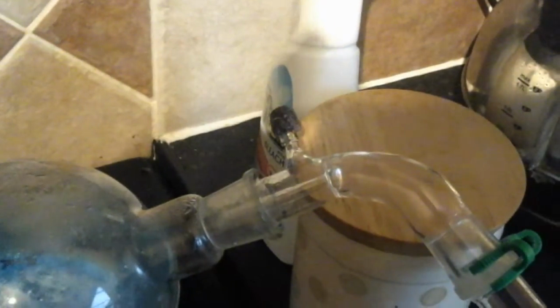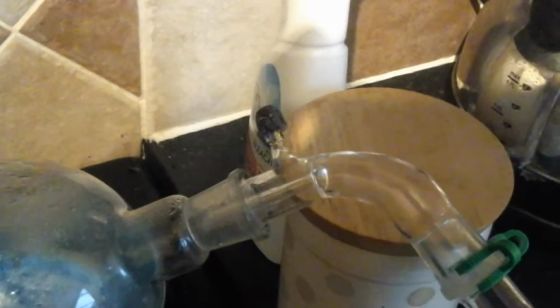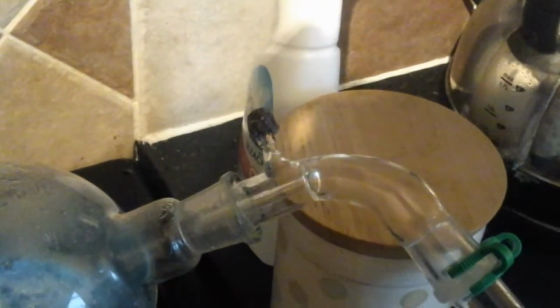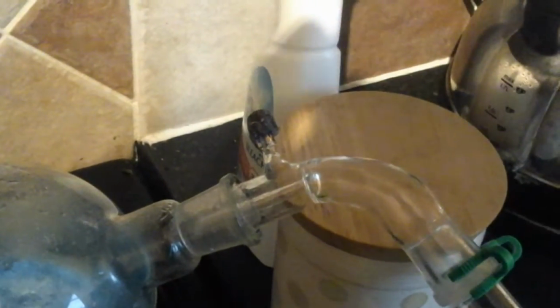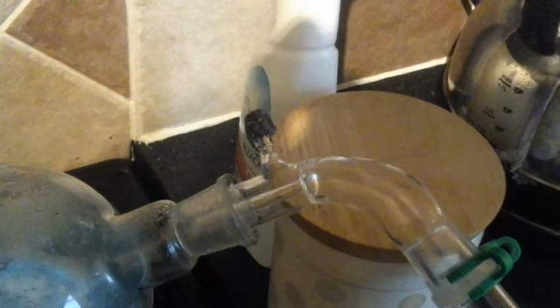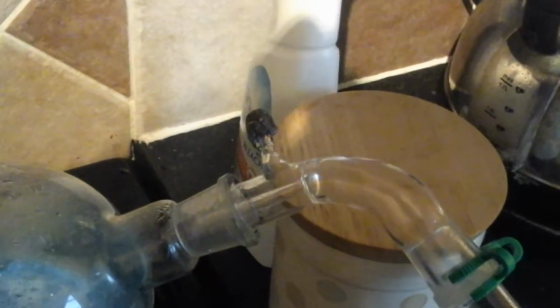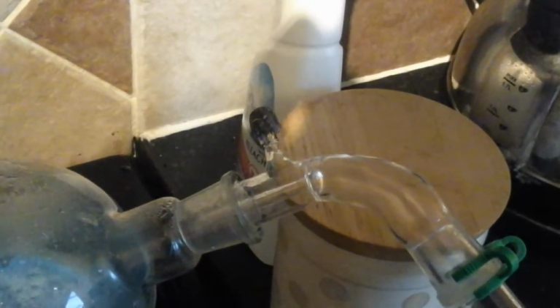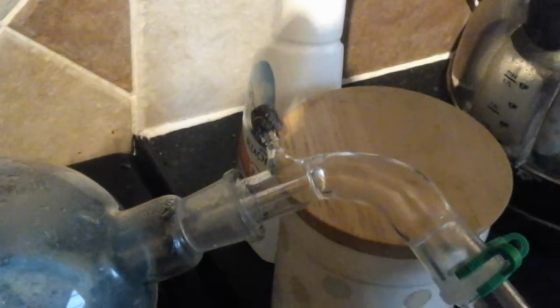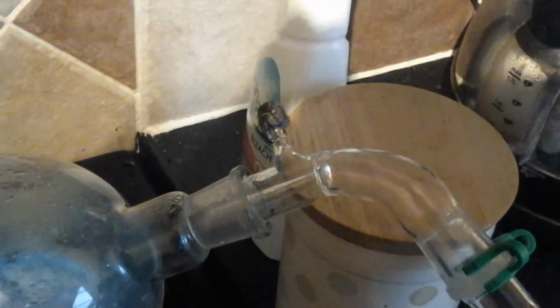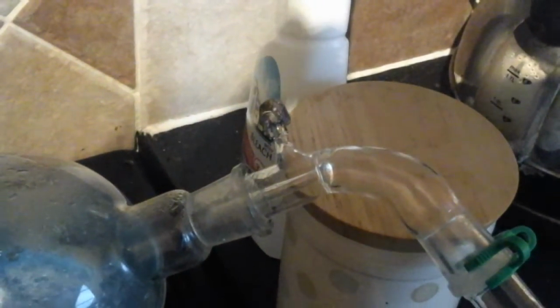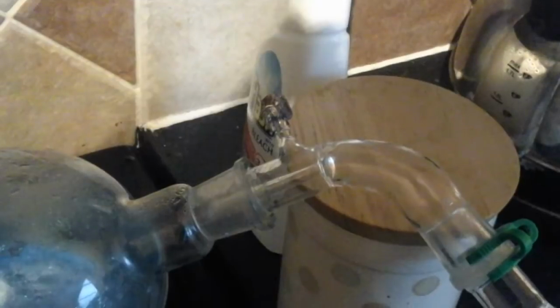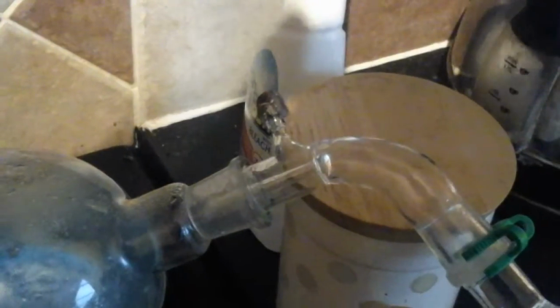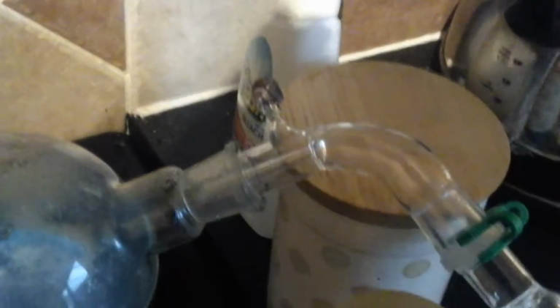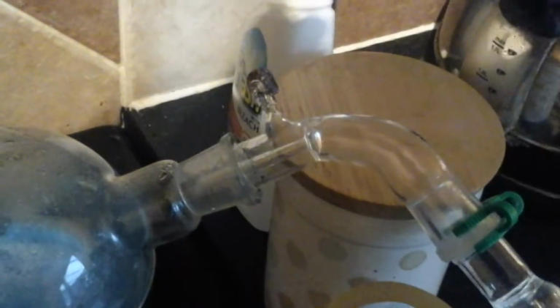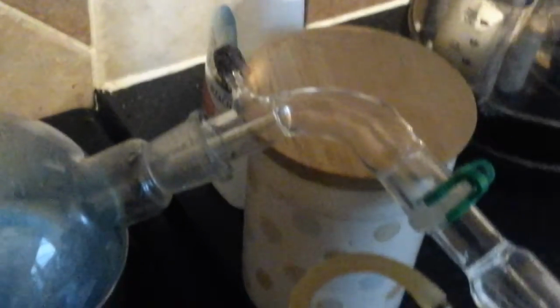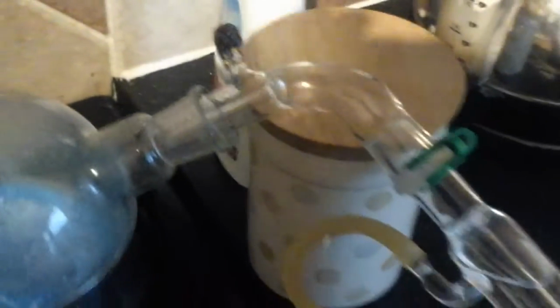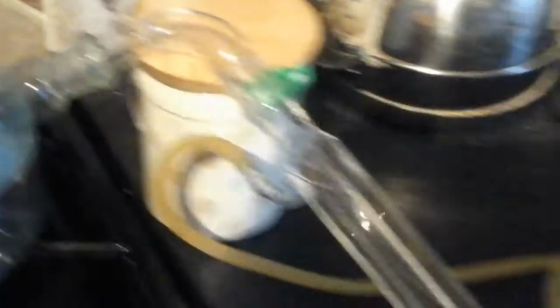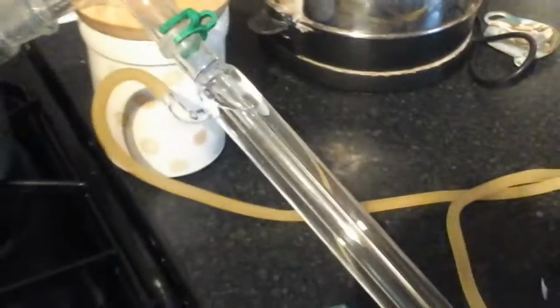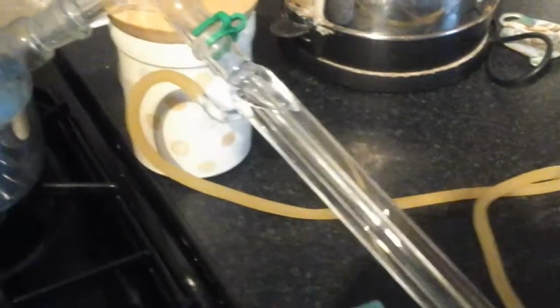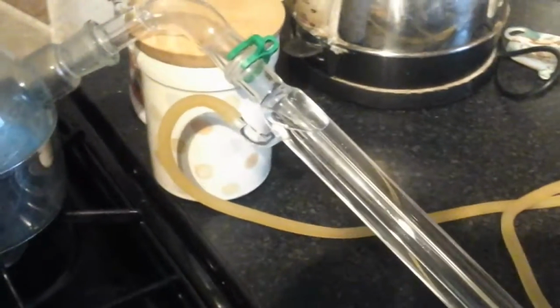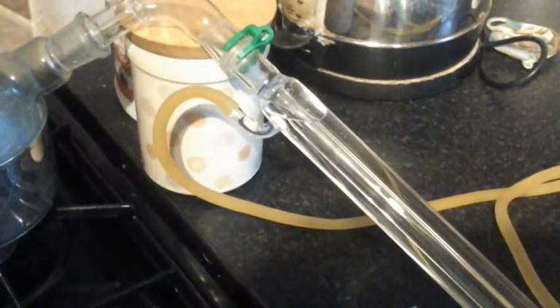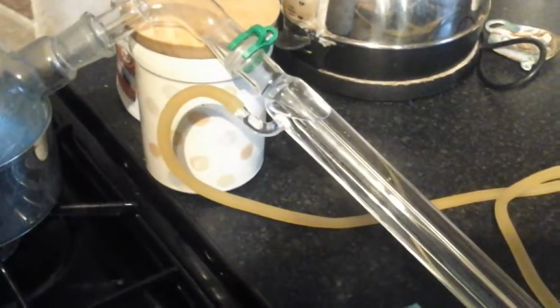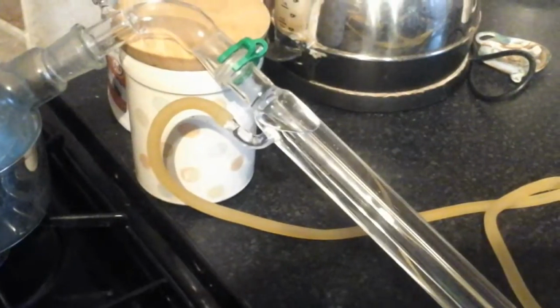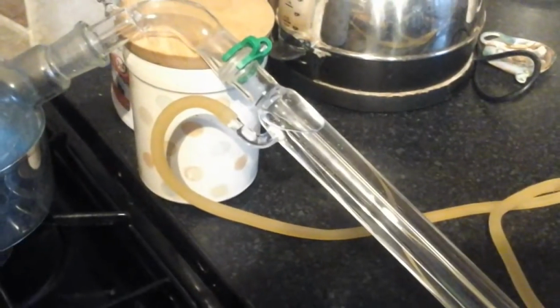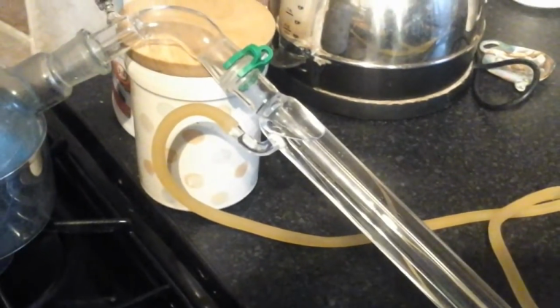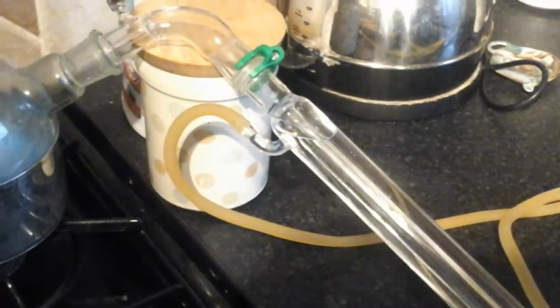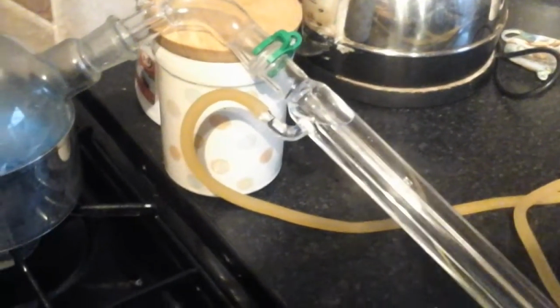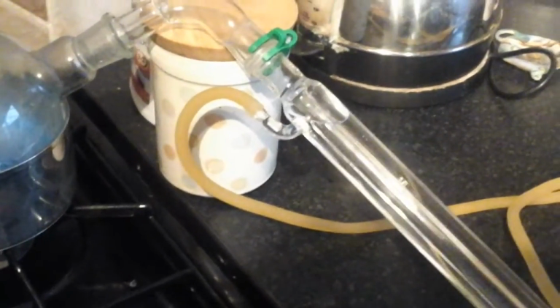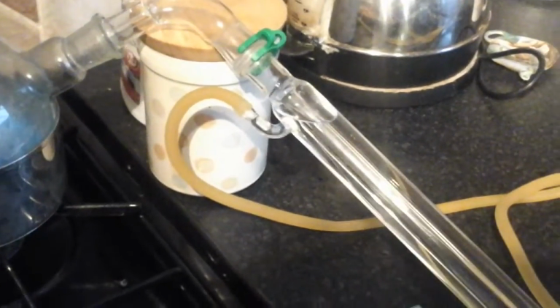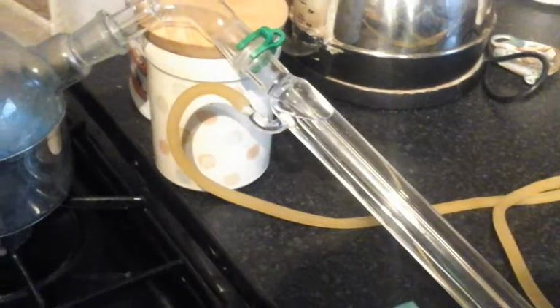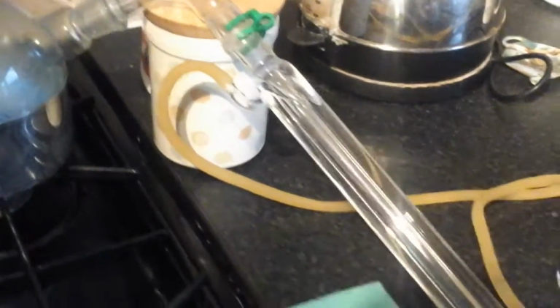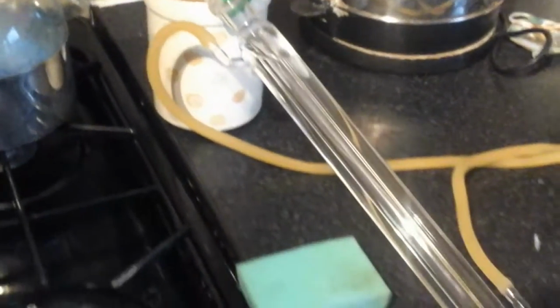I don't really know what that port is for — I think it's for doing vacuum distillations but I don't do those. The condenser is the one that is in backwards, because that's just the way it fits together when you're using the wrong labware.